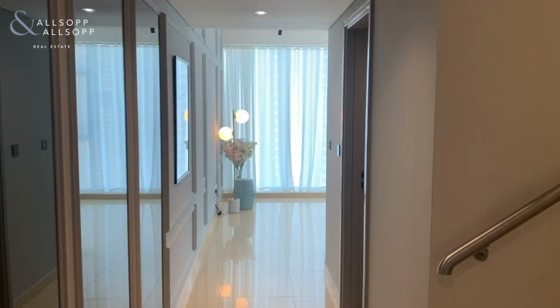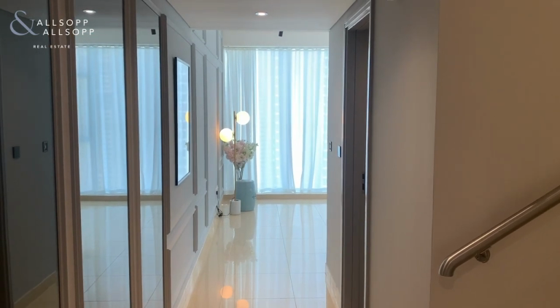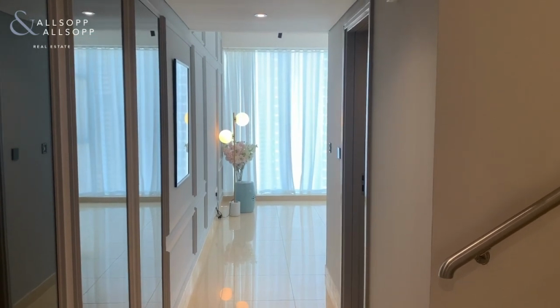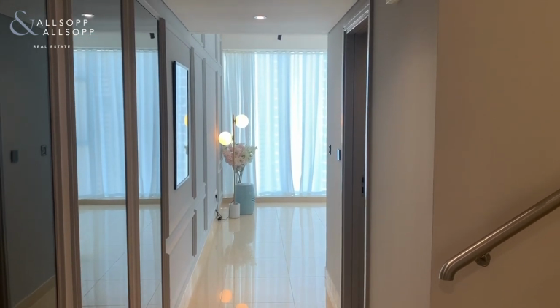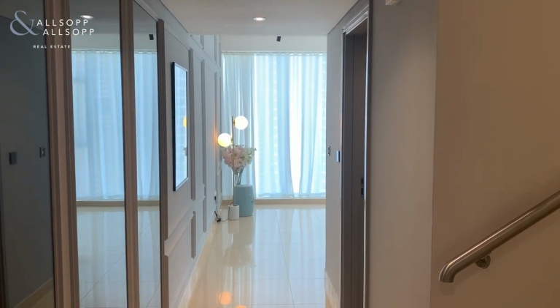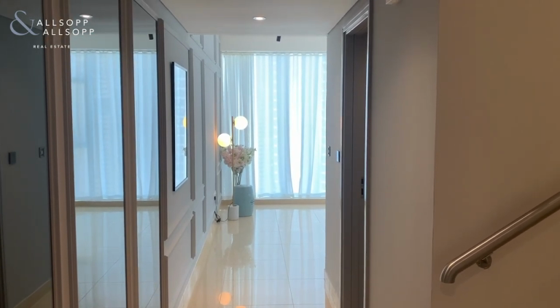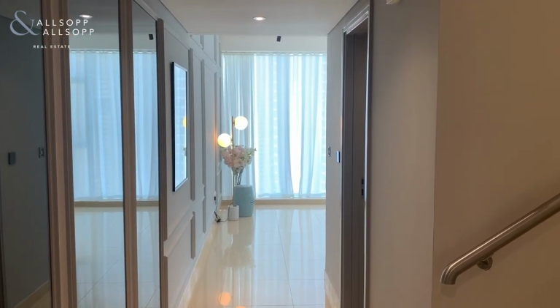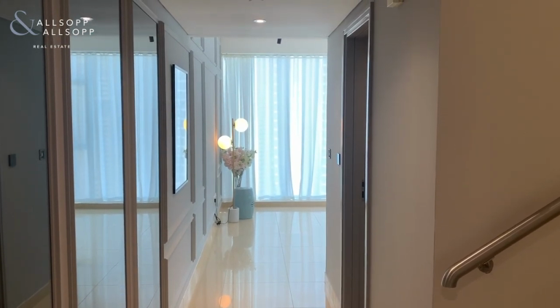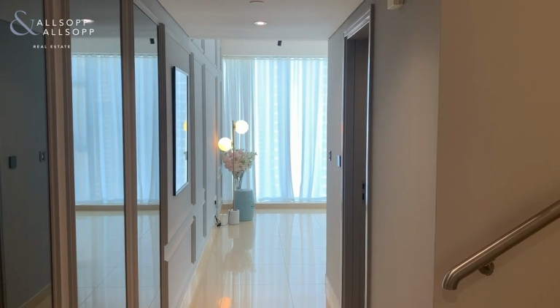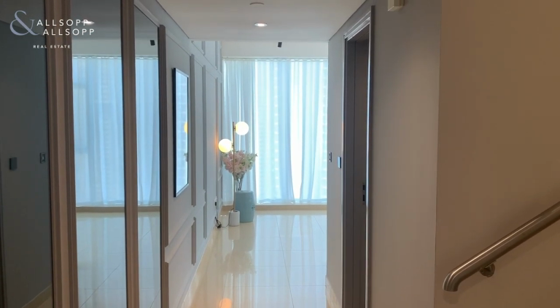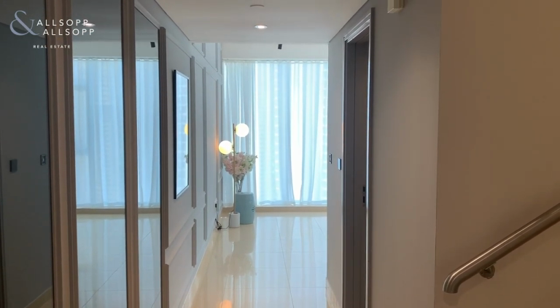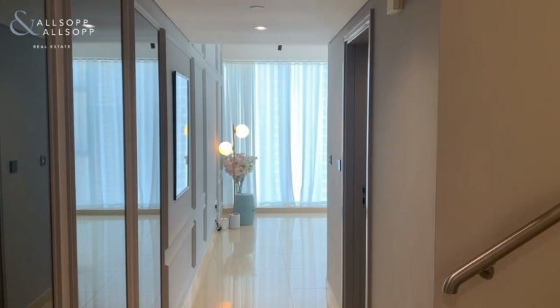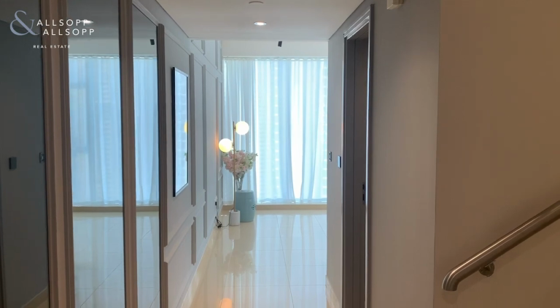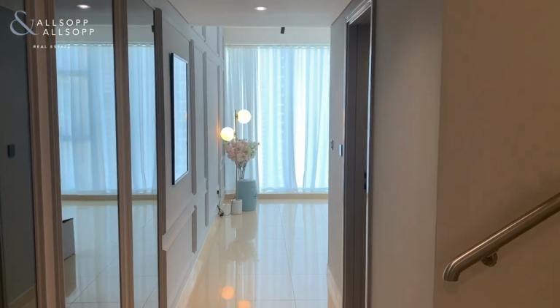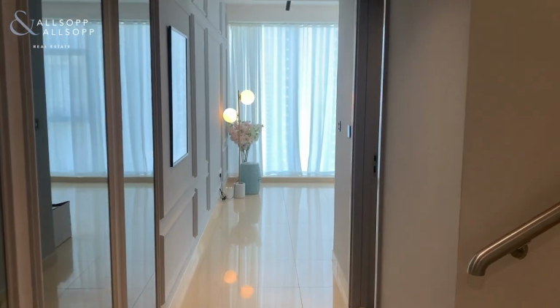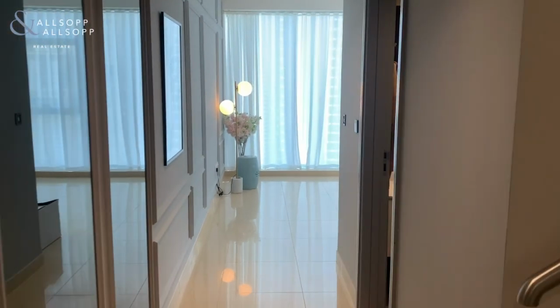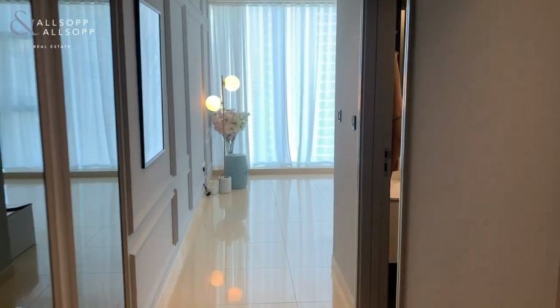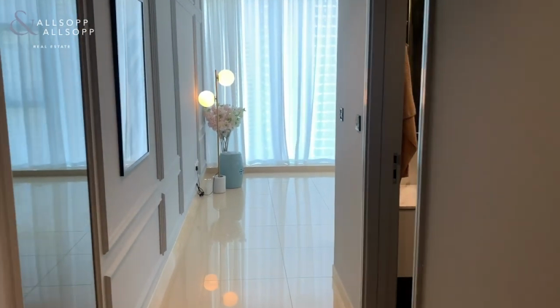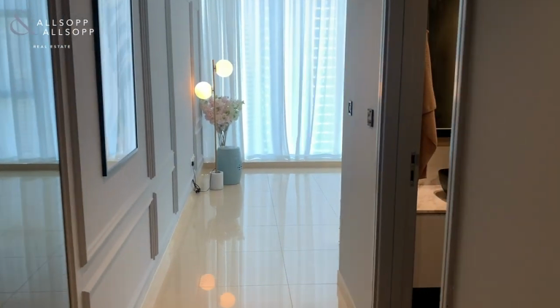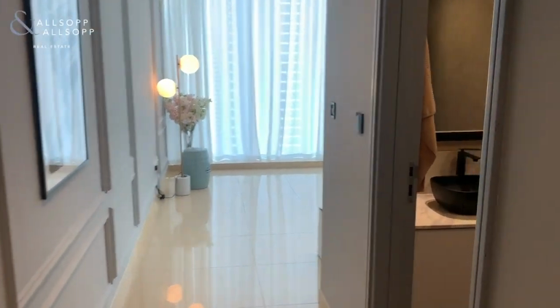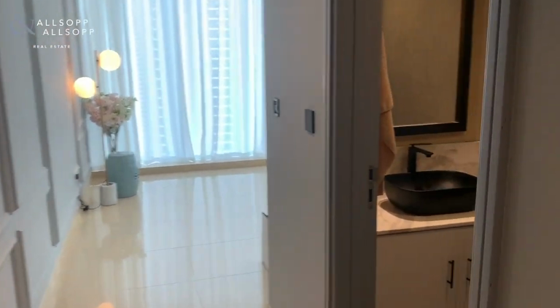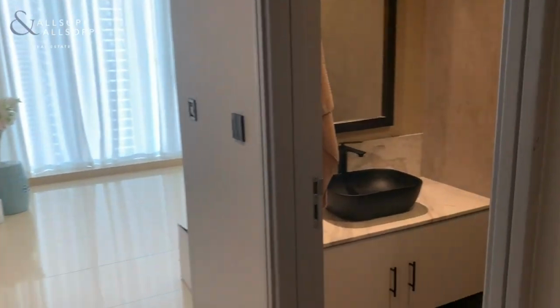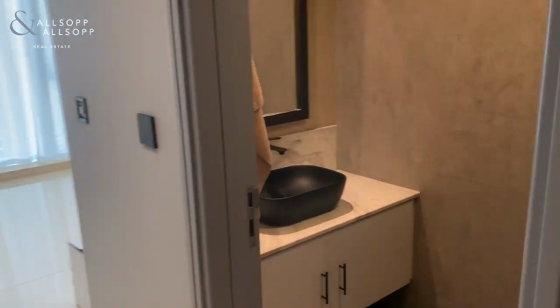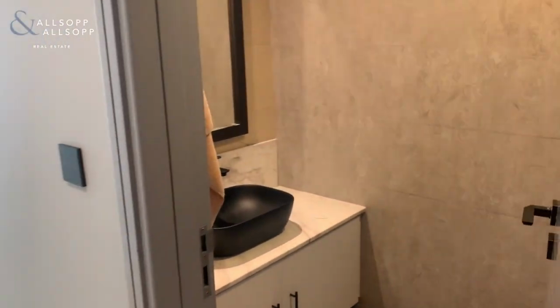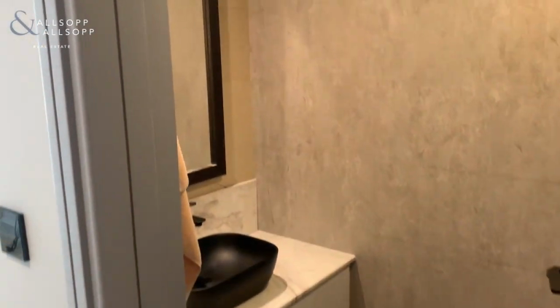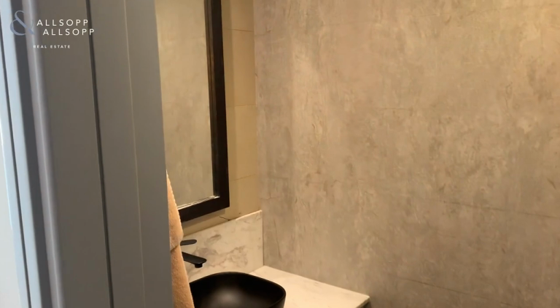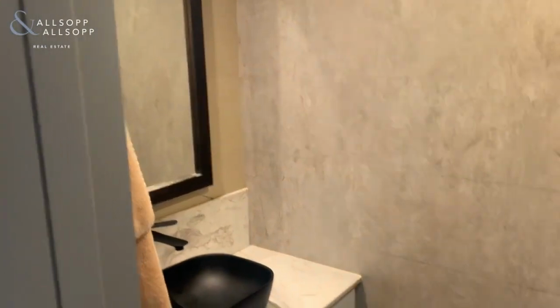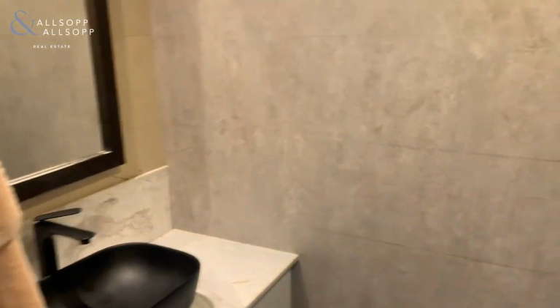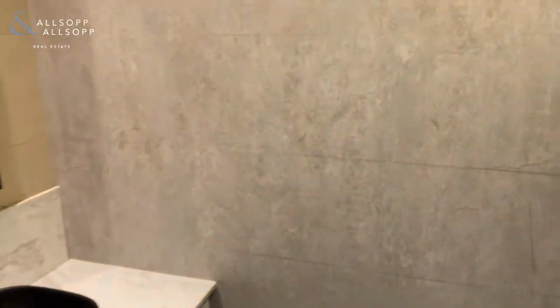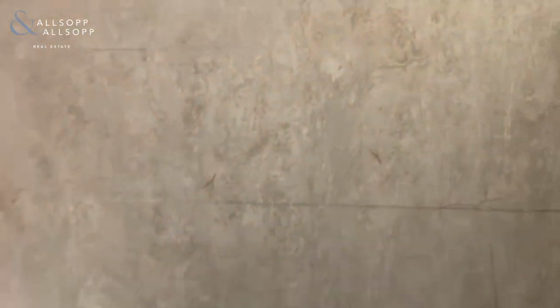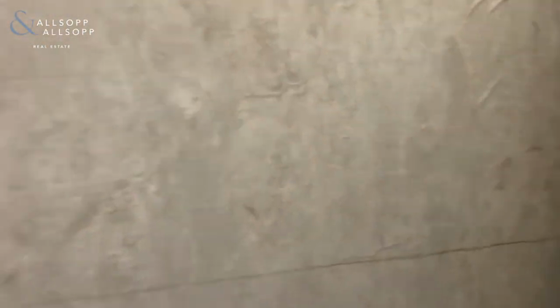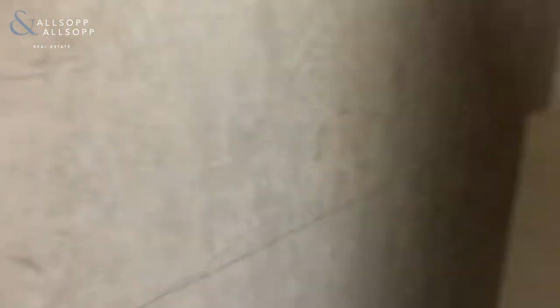Here with us at Allsop and Allsop we have a three bed duplex in Laguna Tower Cluster A. As you walk through, on your right hand side you have the guest downstairs bathroom and toilet.